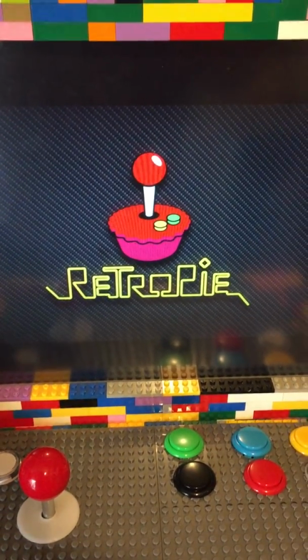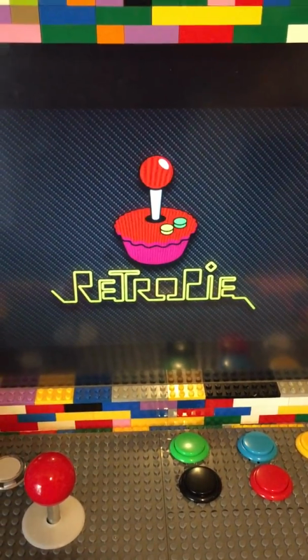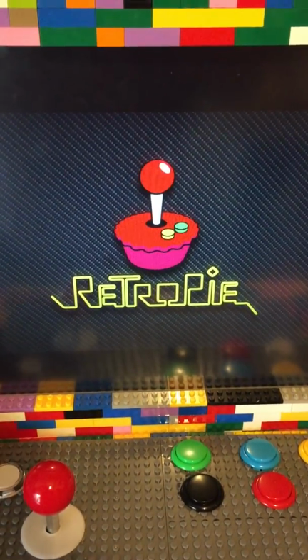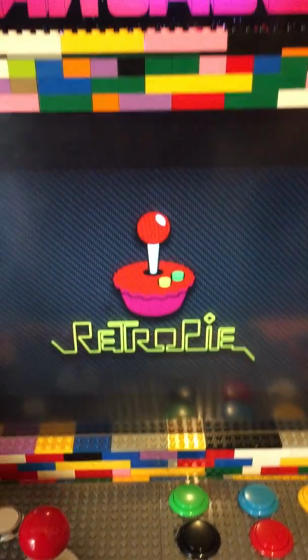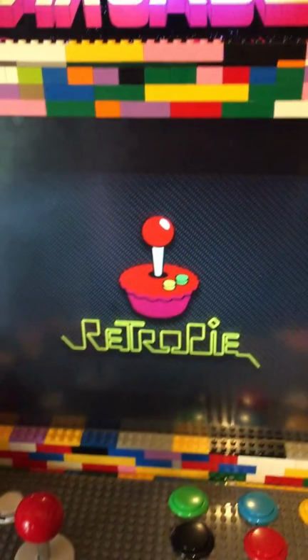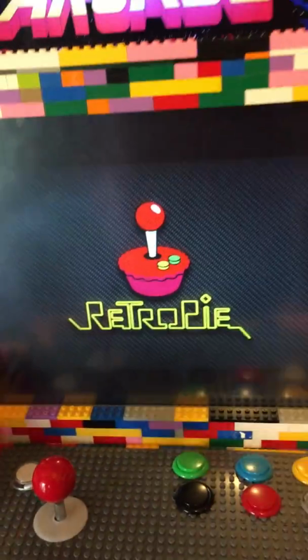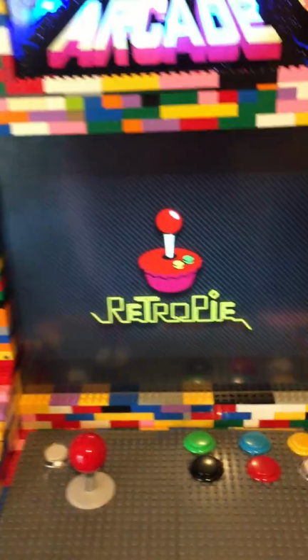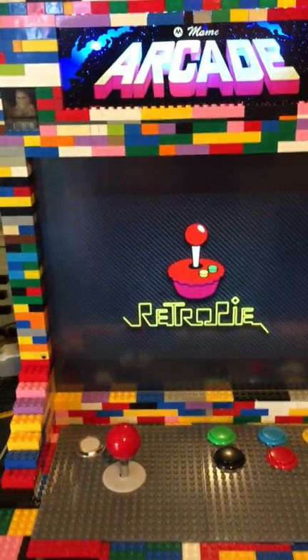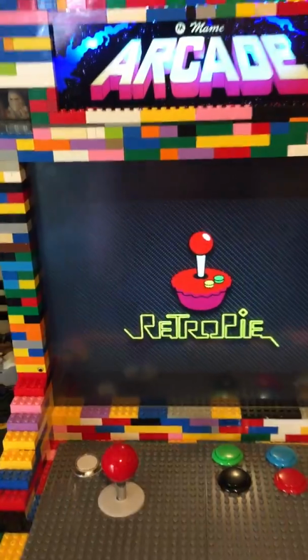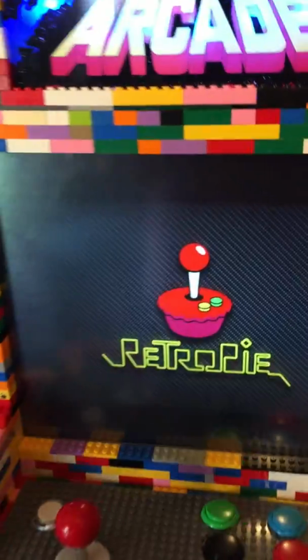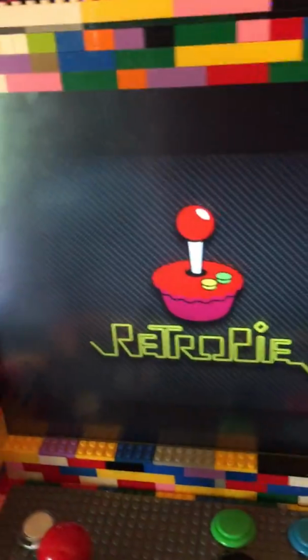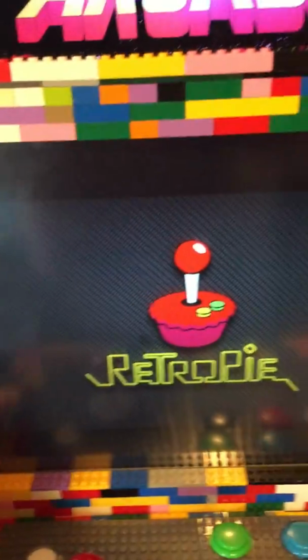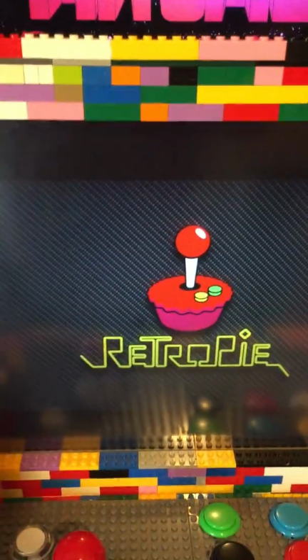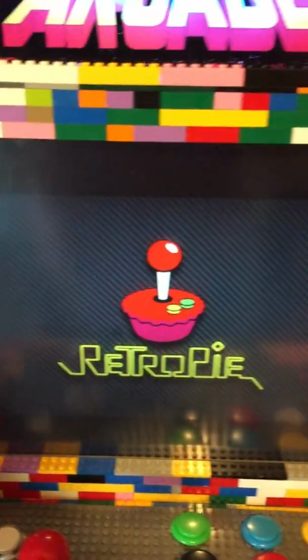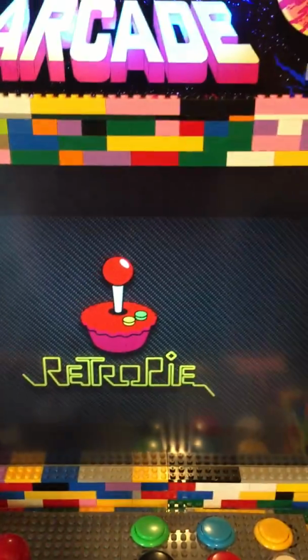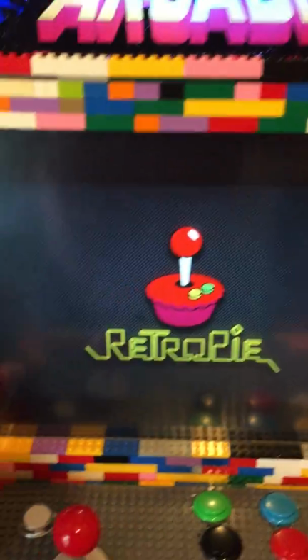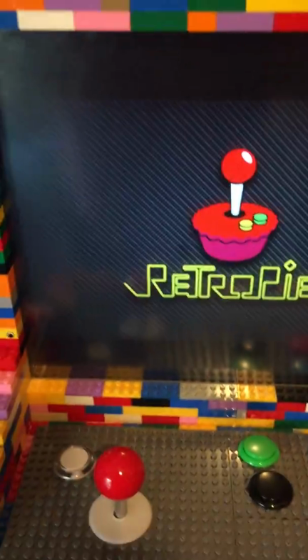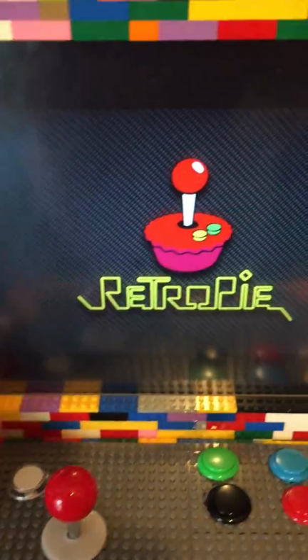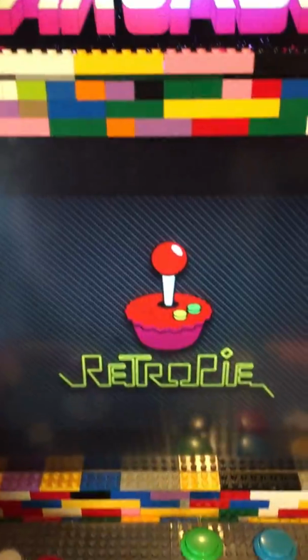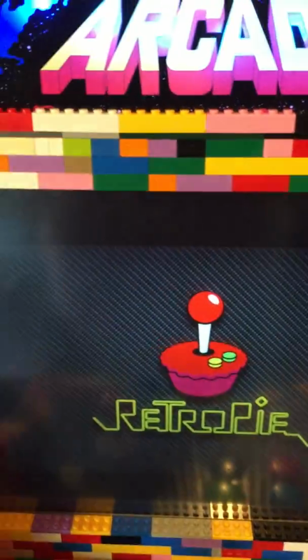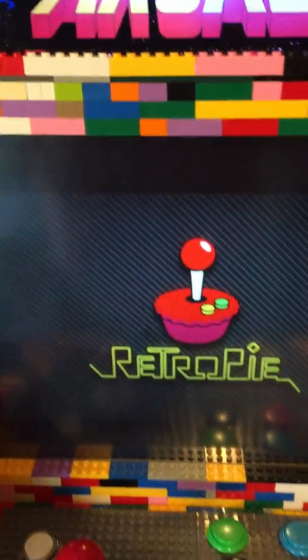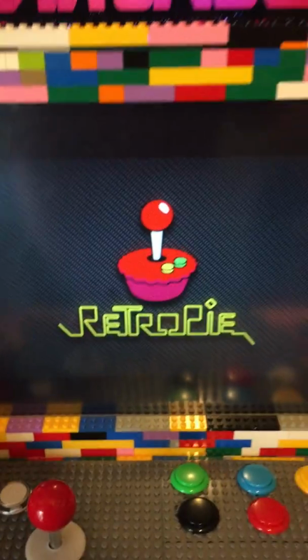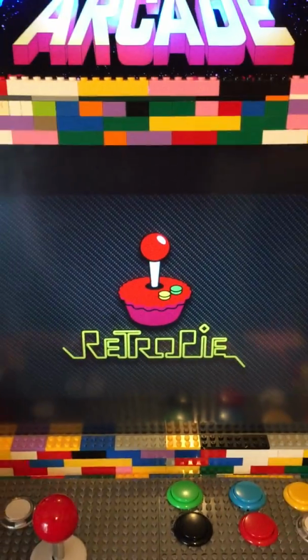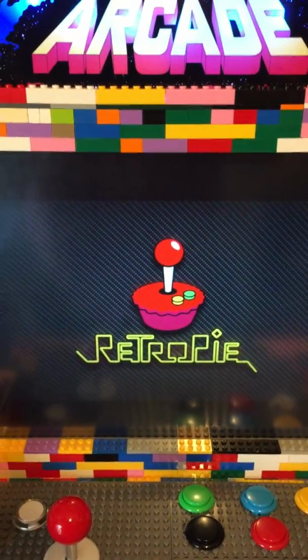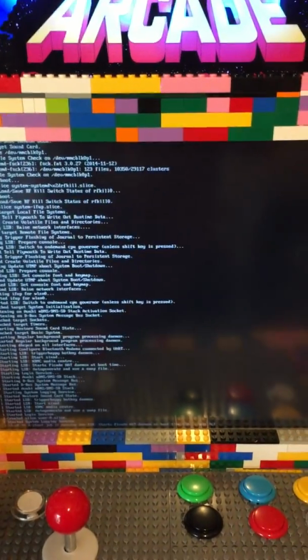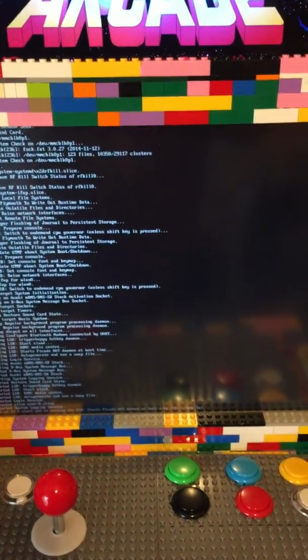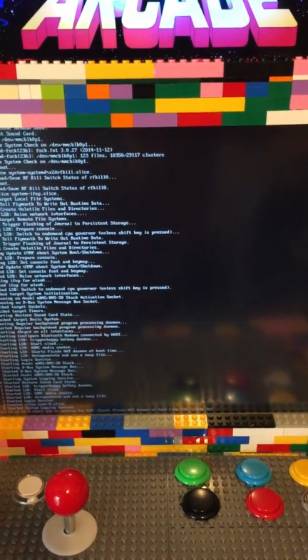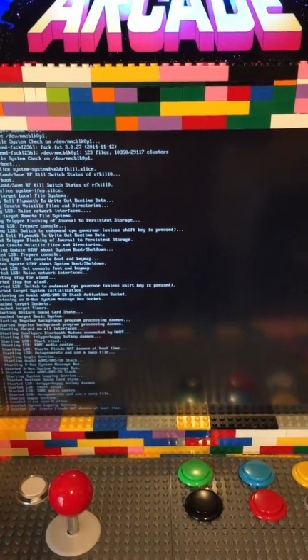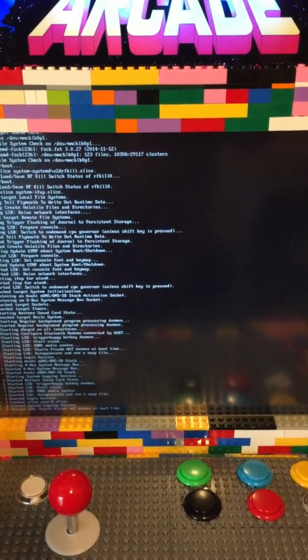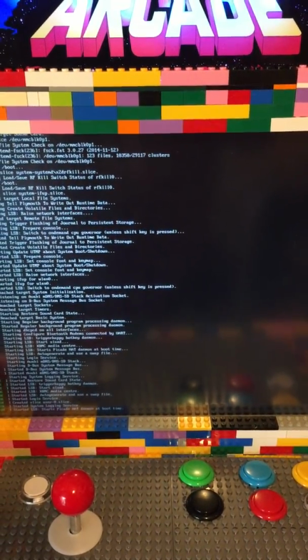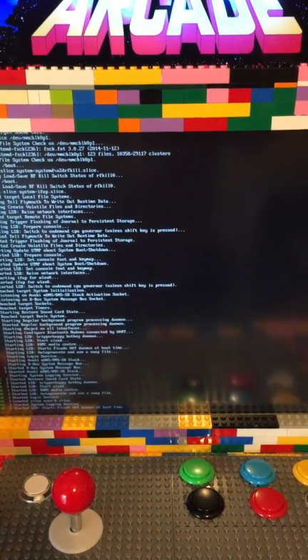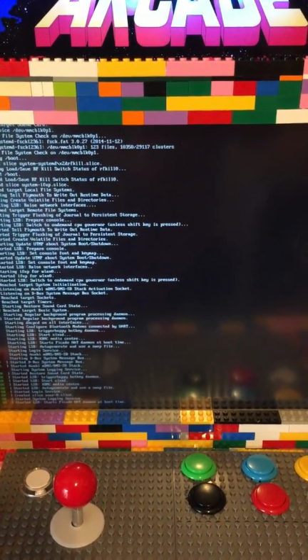Allegedly there are 99,999 games on there, but of that number there are a lot of duplicates. Some don't work properly, and some need additional configuration, but there's still plenty of games to keep you busy.